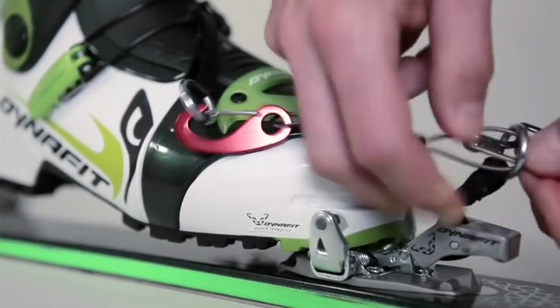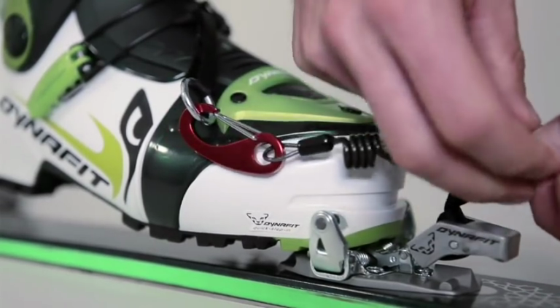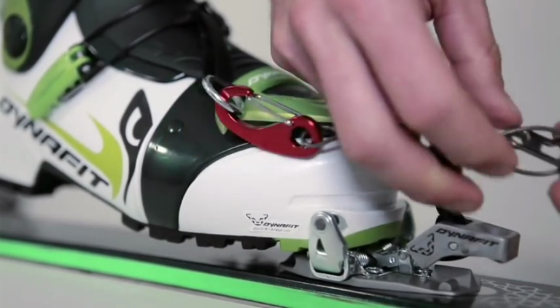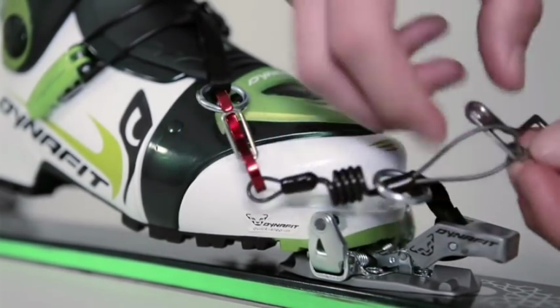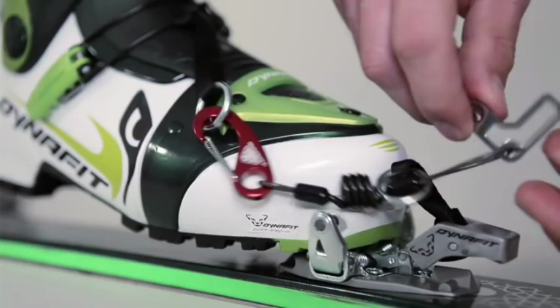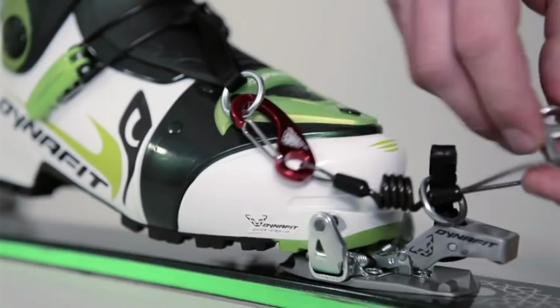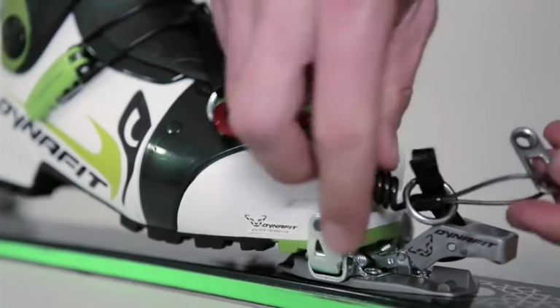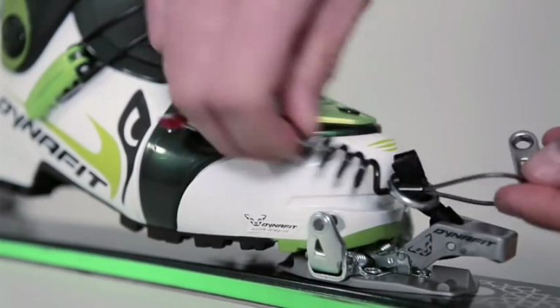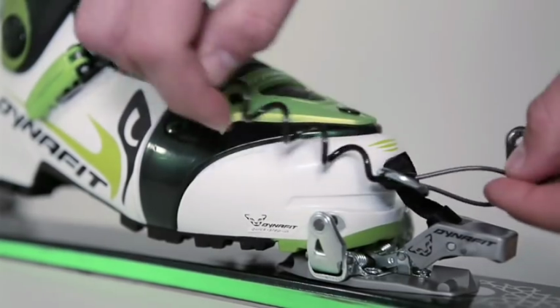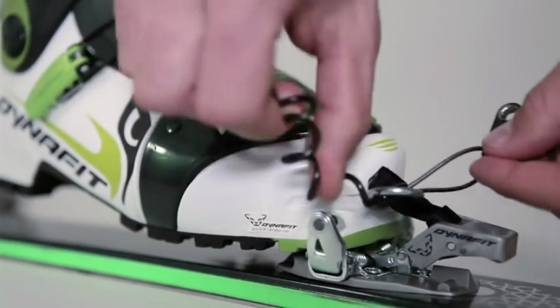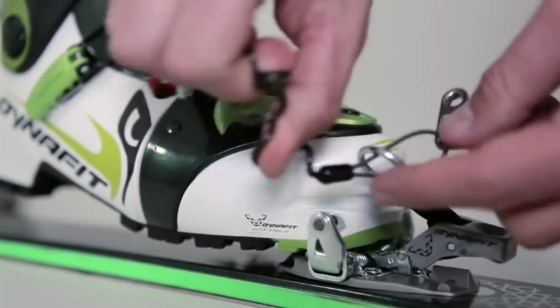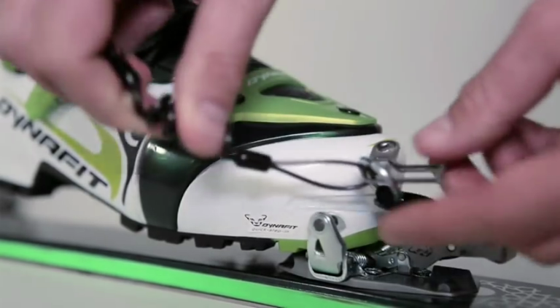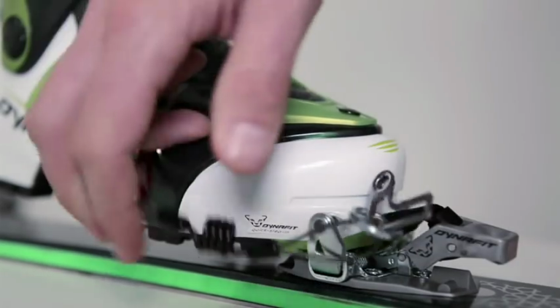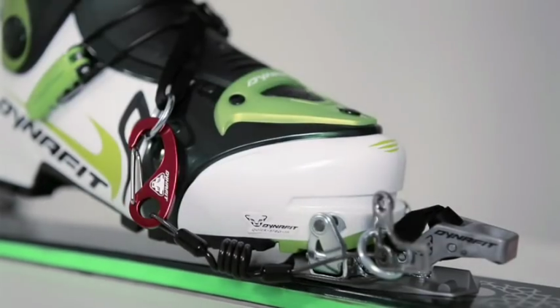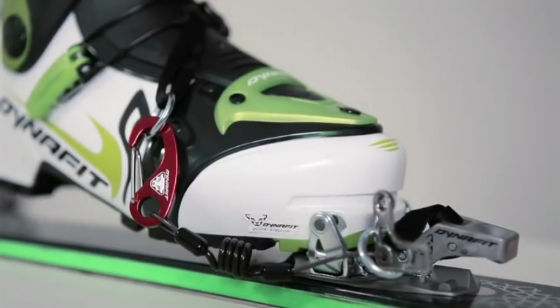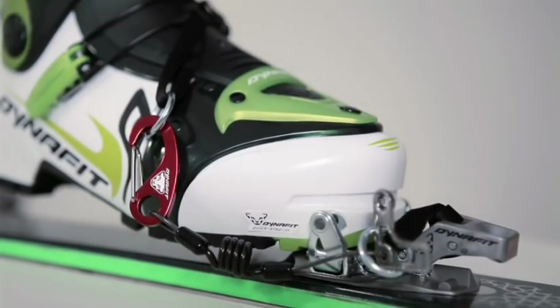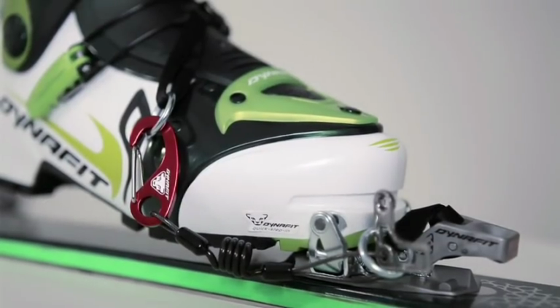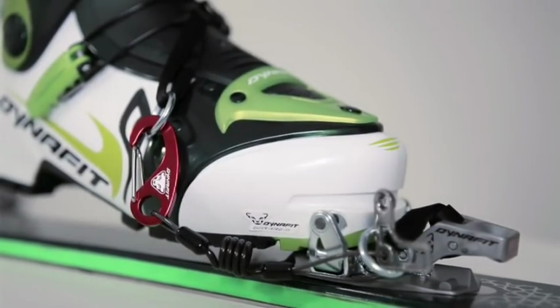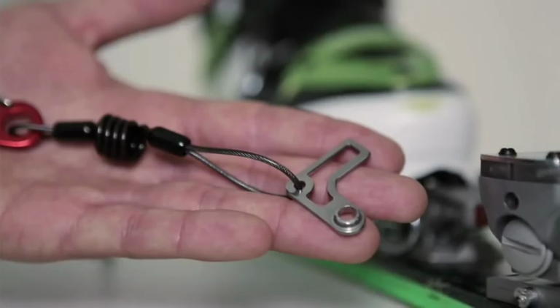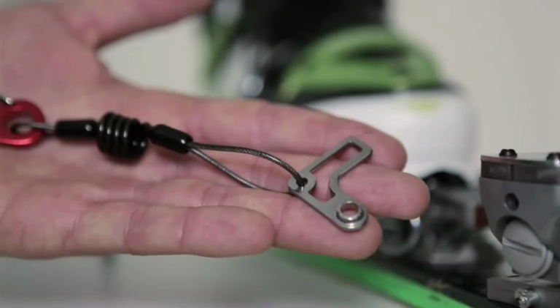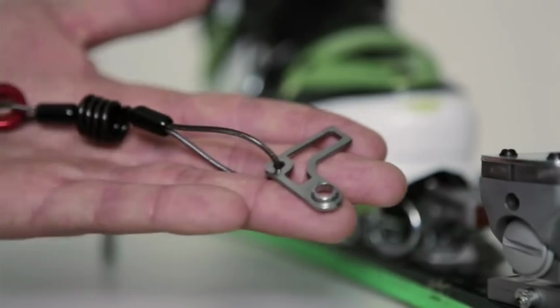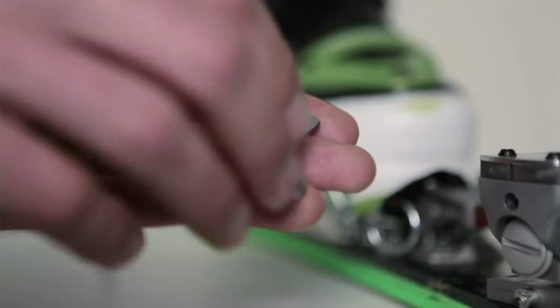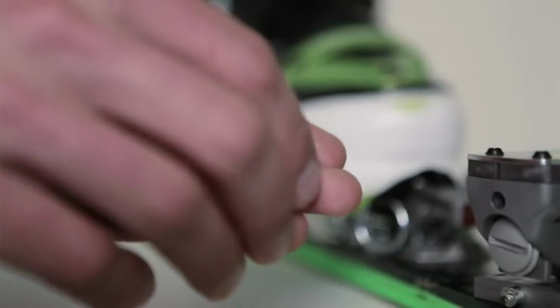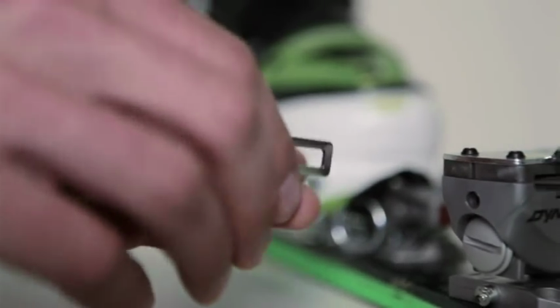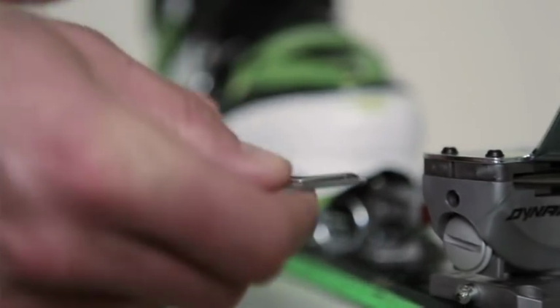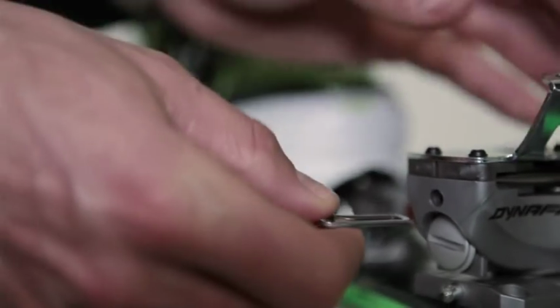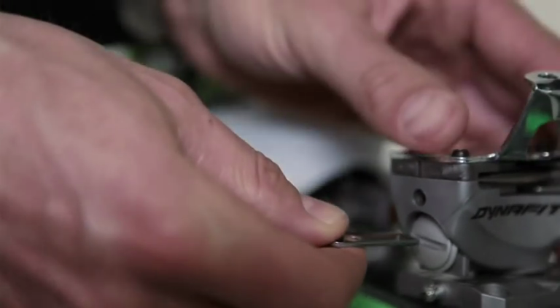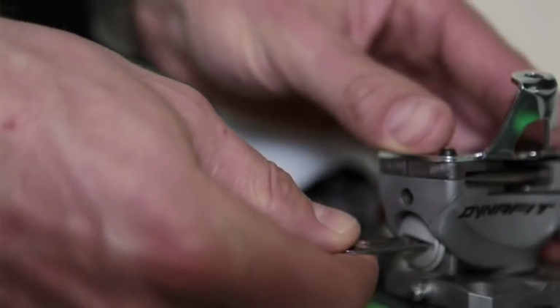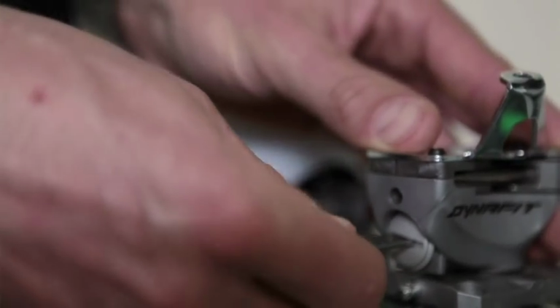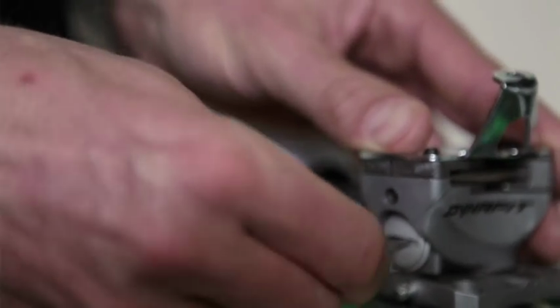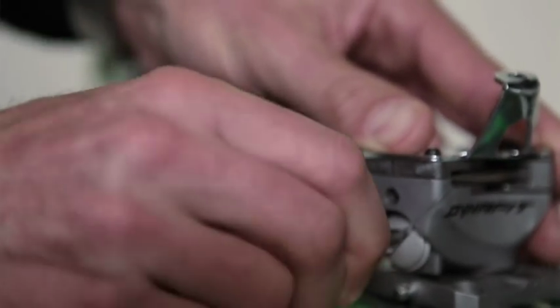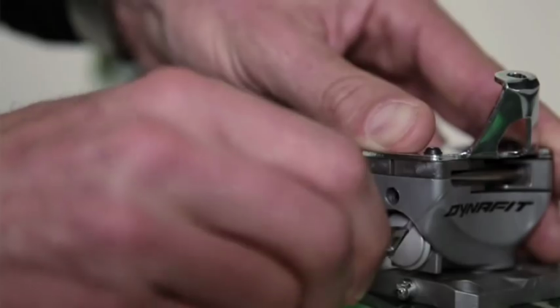For example, to cross an avalanche field, we've got a way to take off the guide leash on each side — both on the boot side and the binding side — and the locking bolt on the binding side can be used optimally.